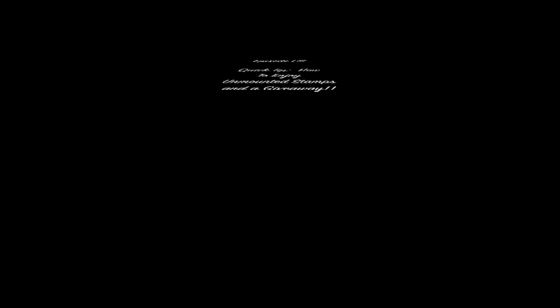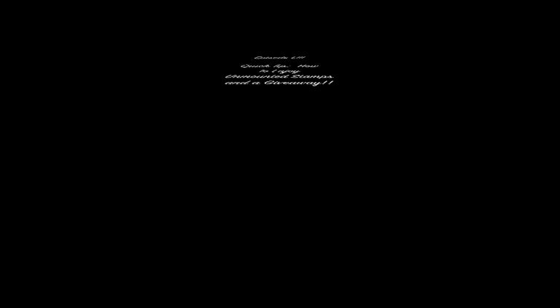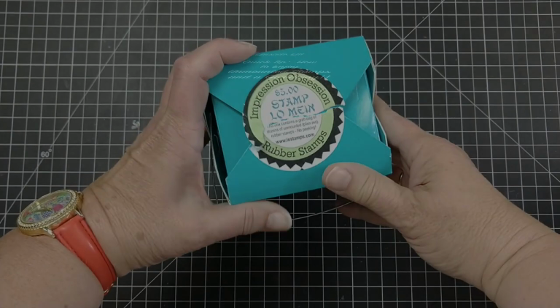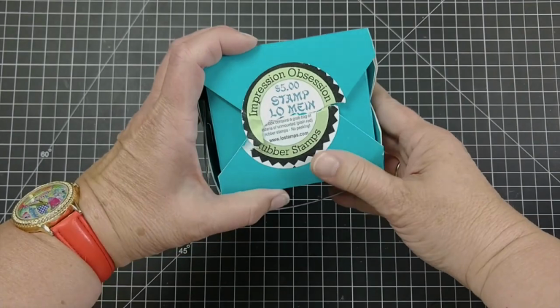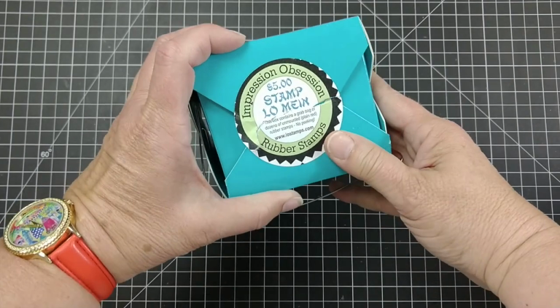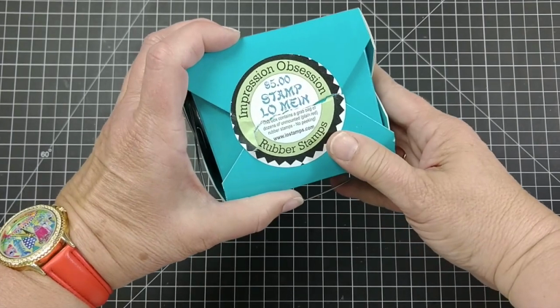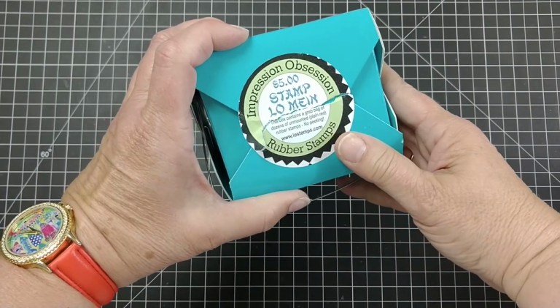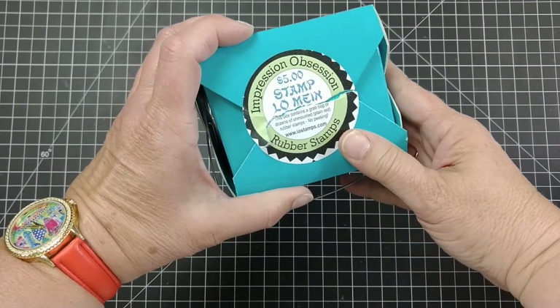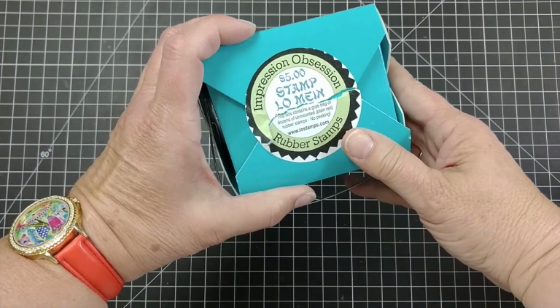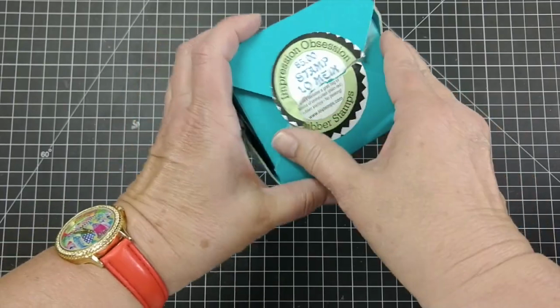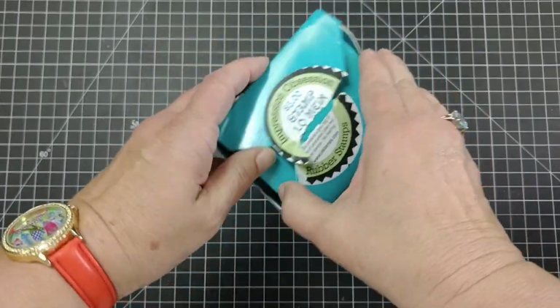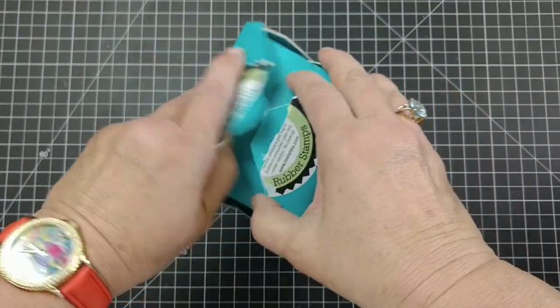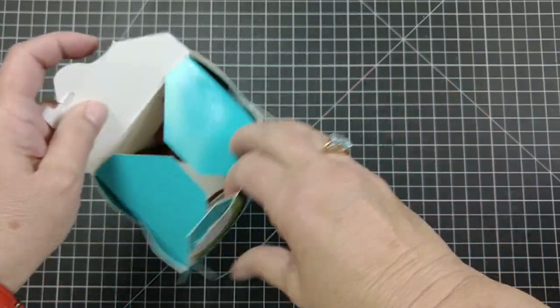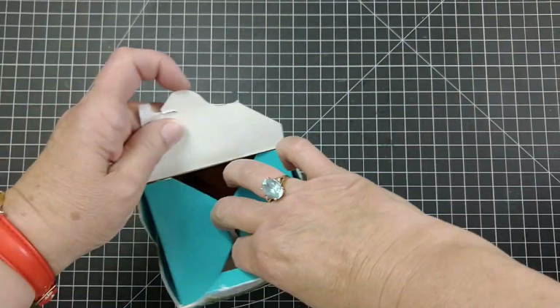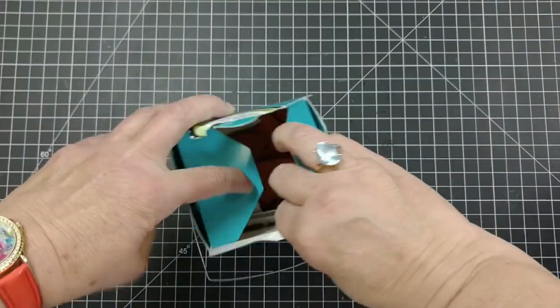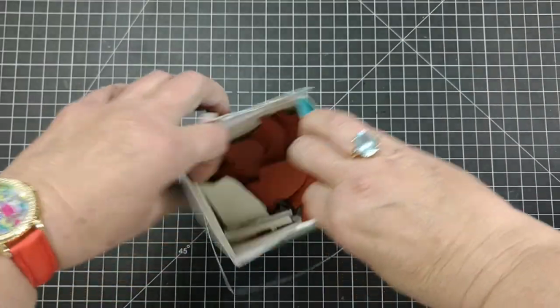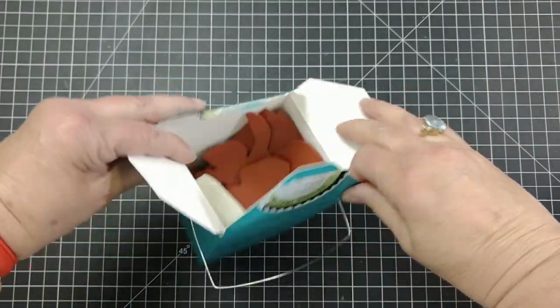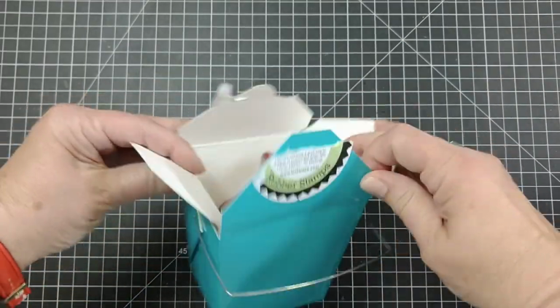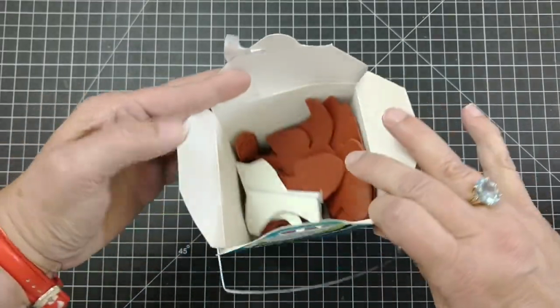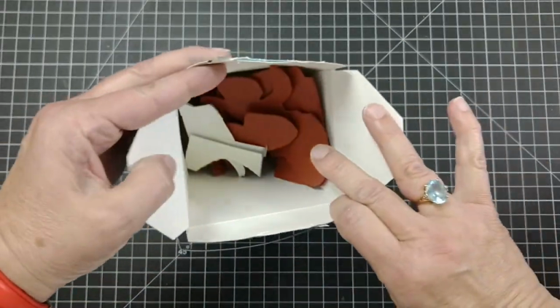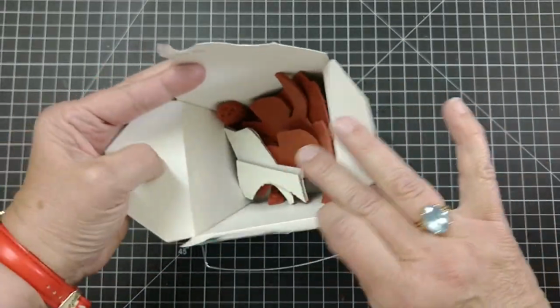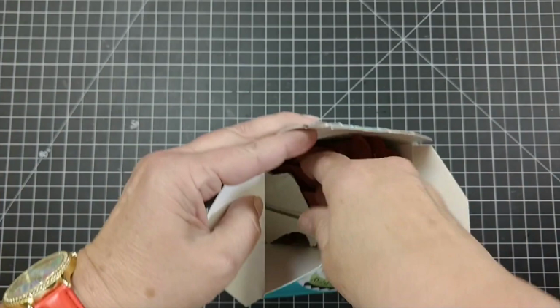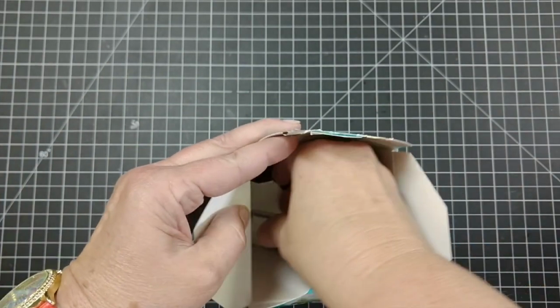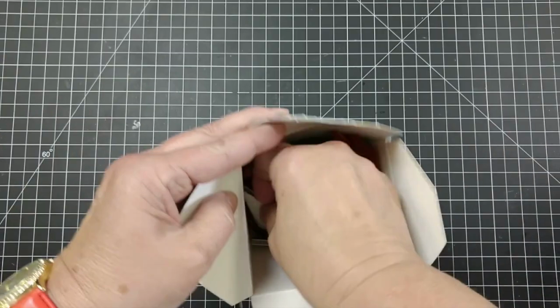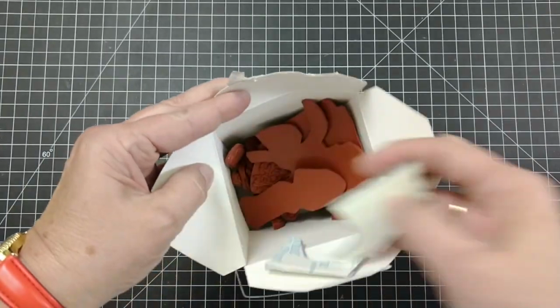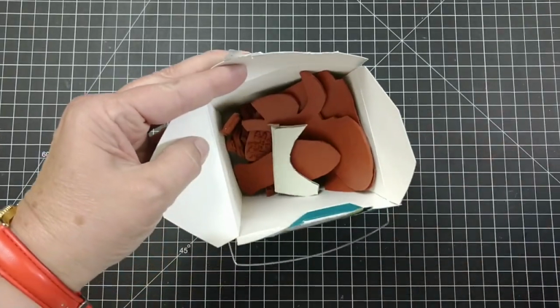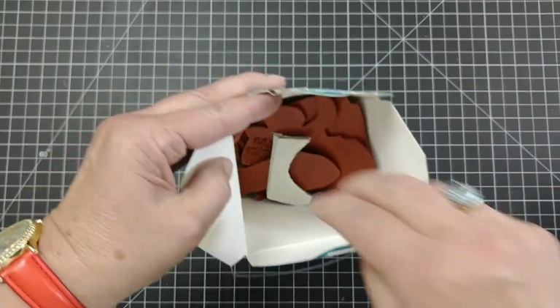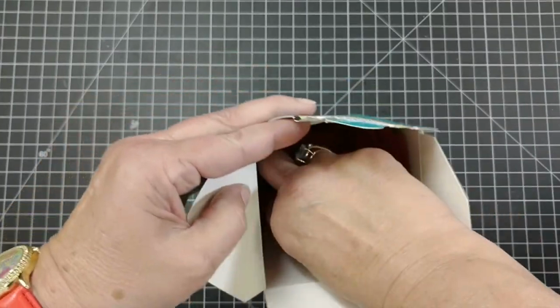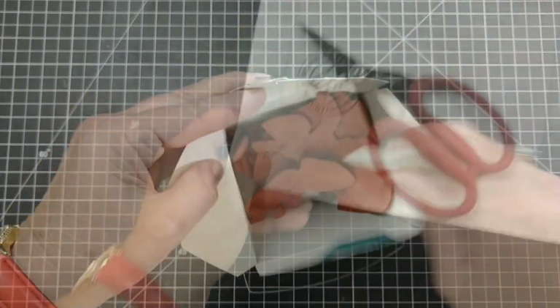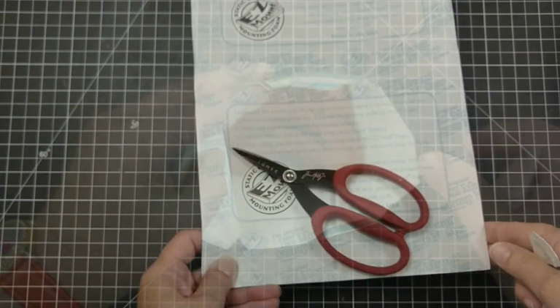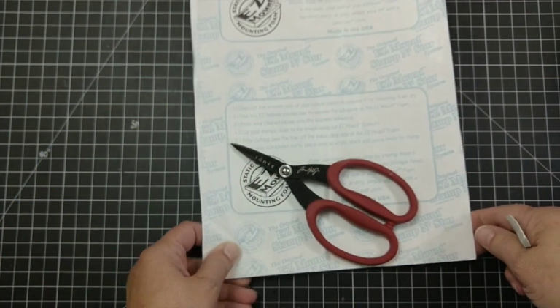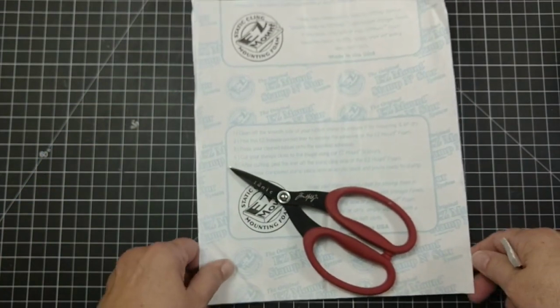I stopped by the Impression Obsession booth at Stampaway a few weeks ago and they were selling these containers full for five dollars. I already shared some with my friends, so that's why this is emptier.